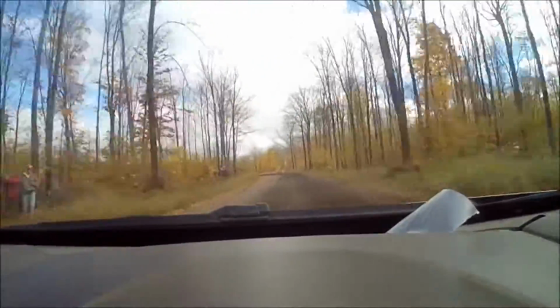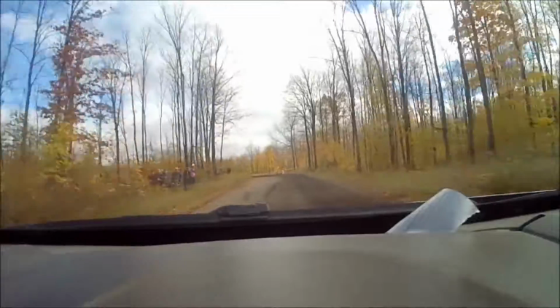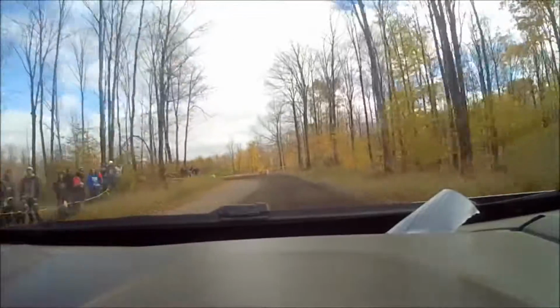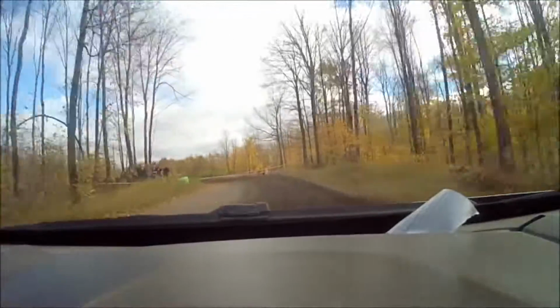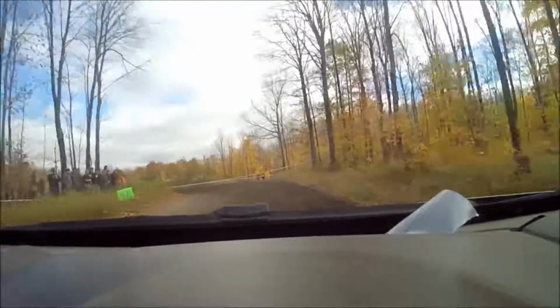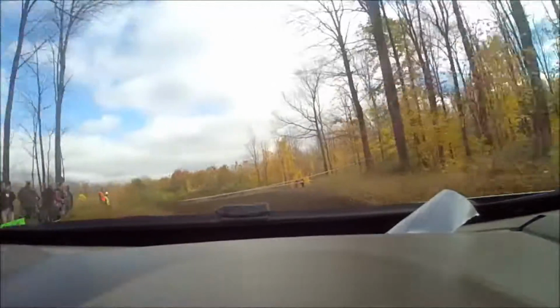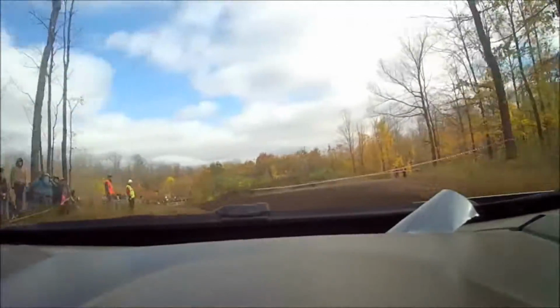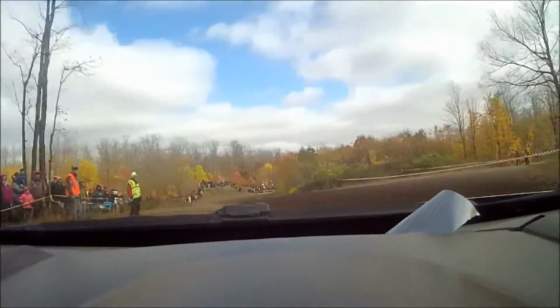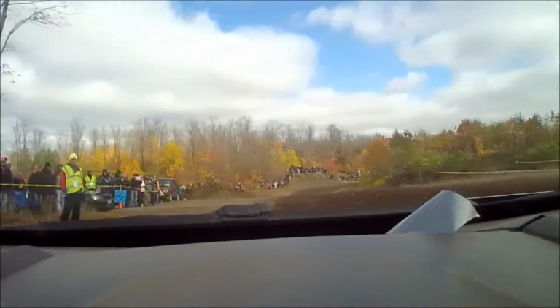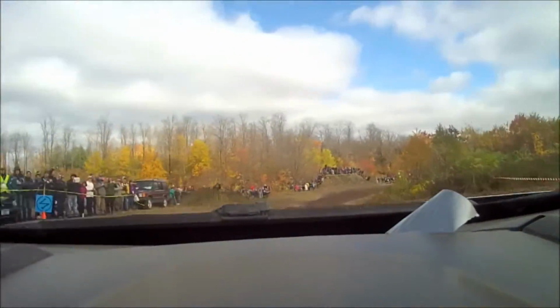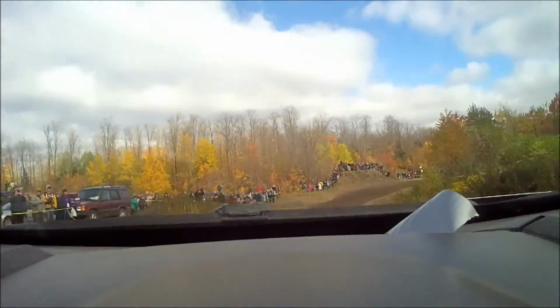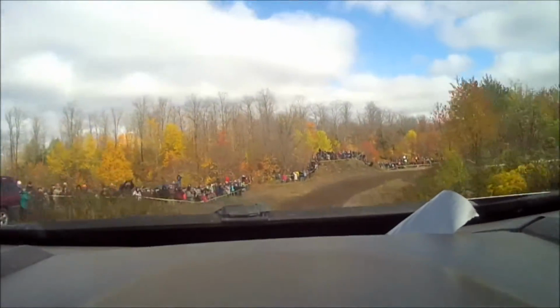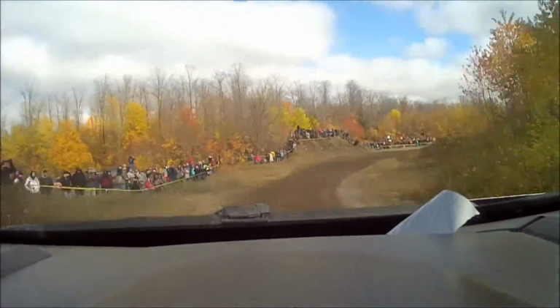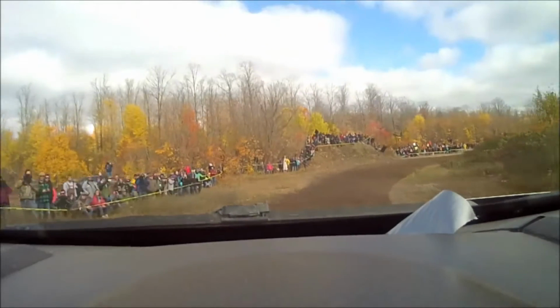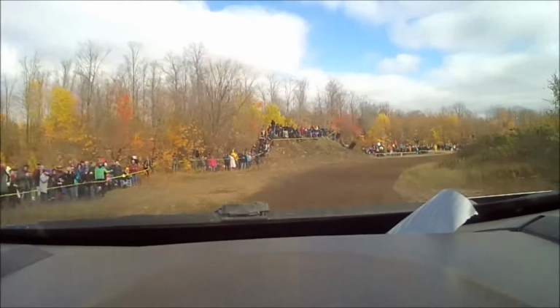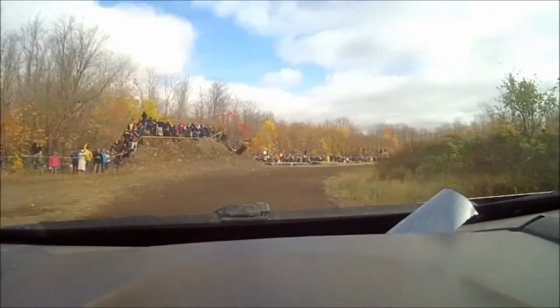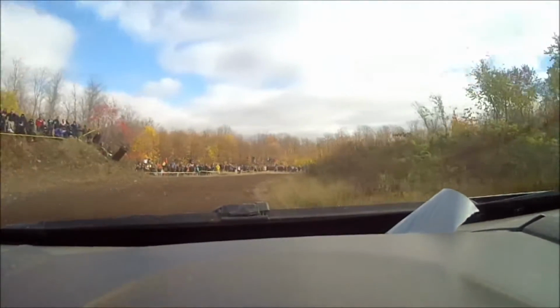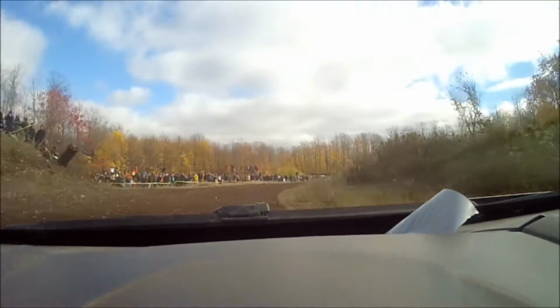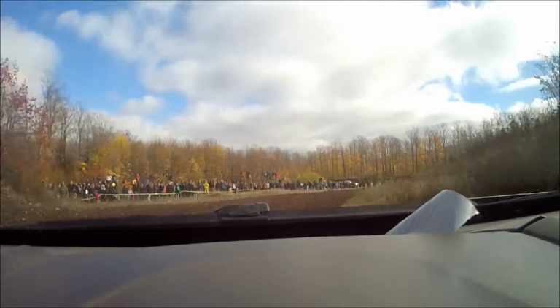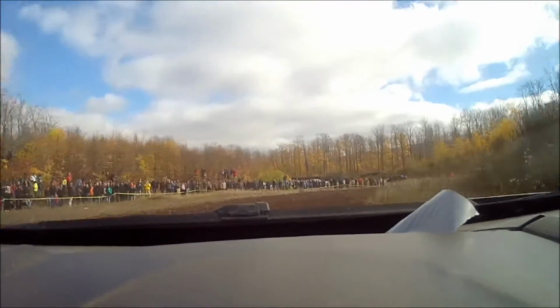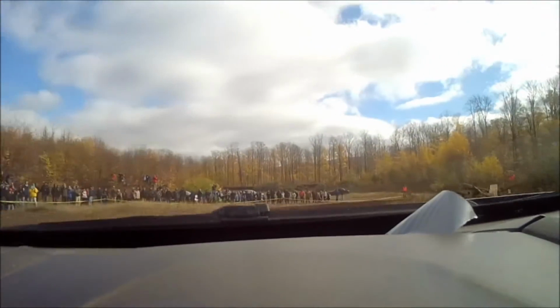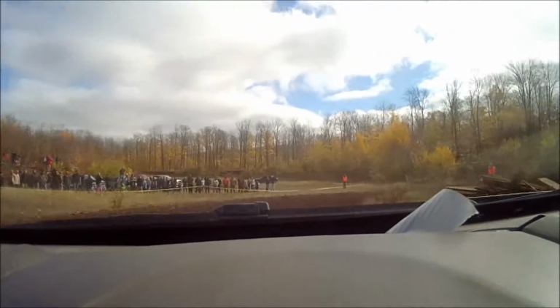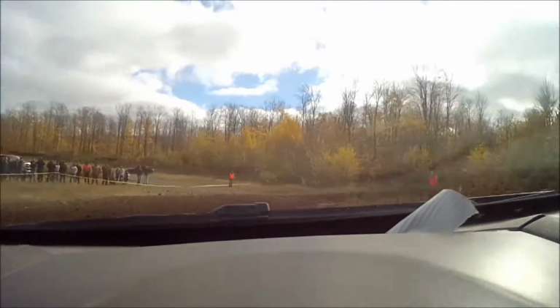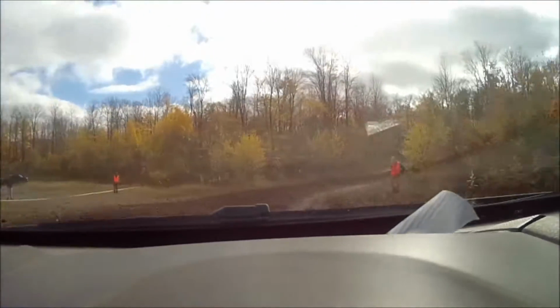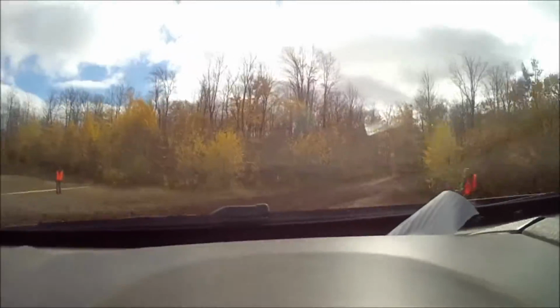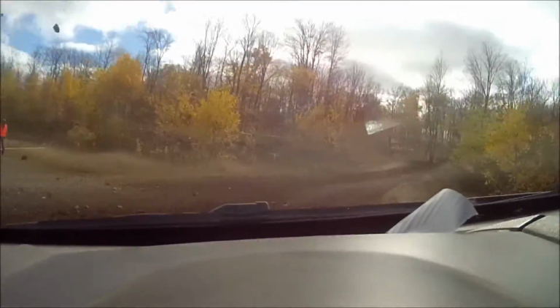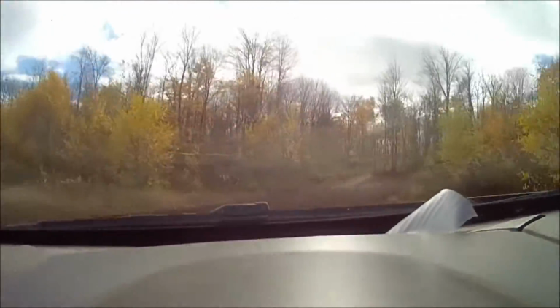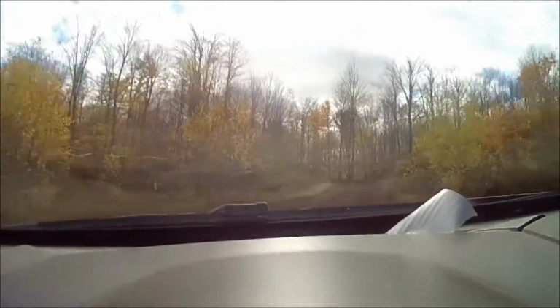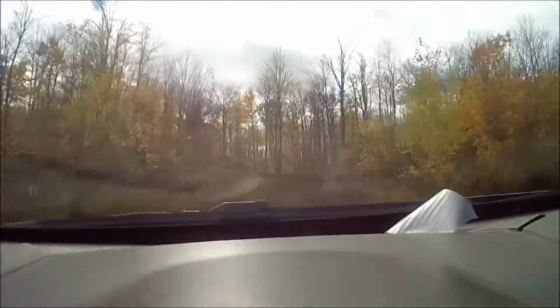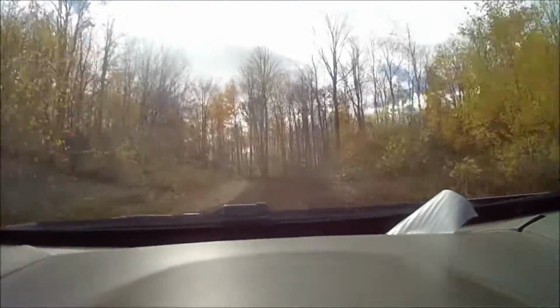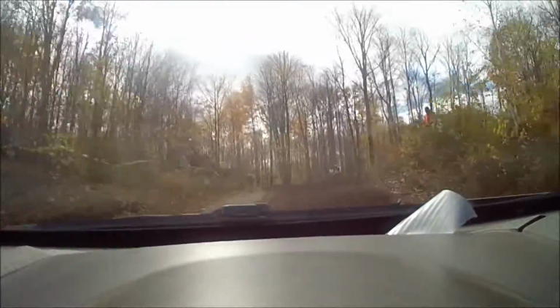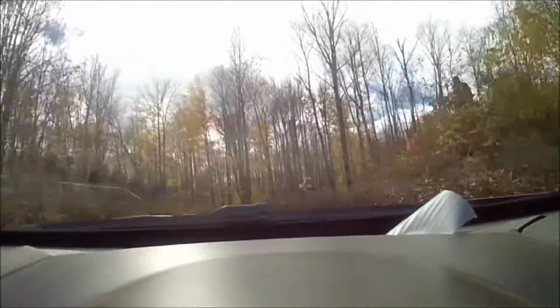Into crest. 30, and then a right 3 long off camber and rutted. Watch for your ruts in this right 3. Then you have a turn left 2 plus over crest.